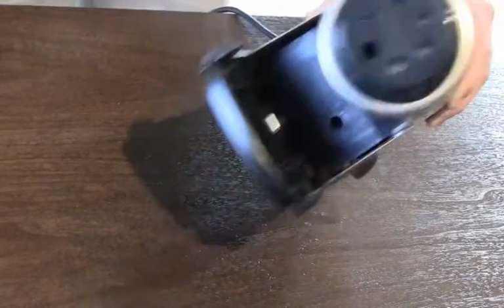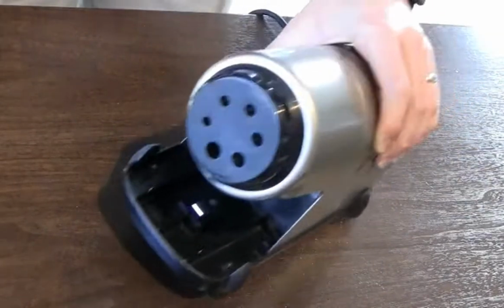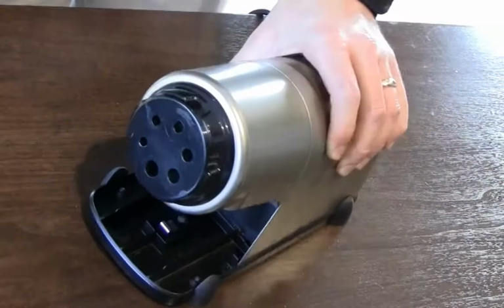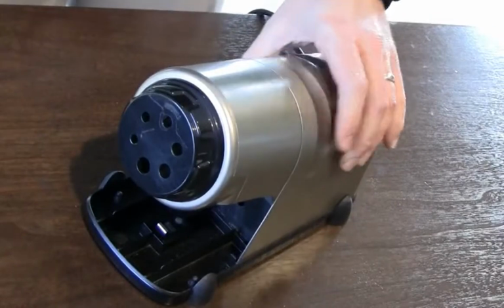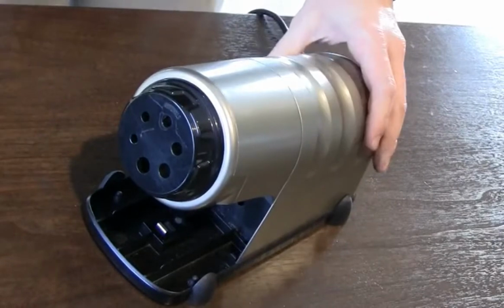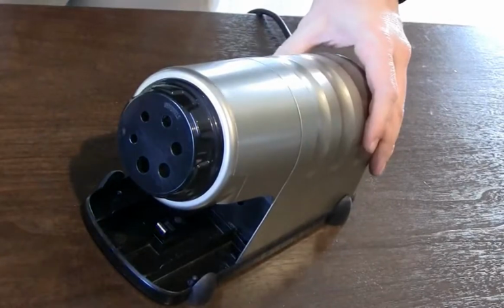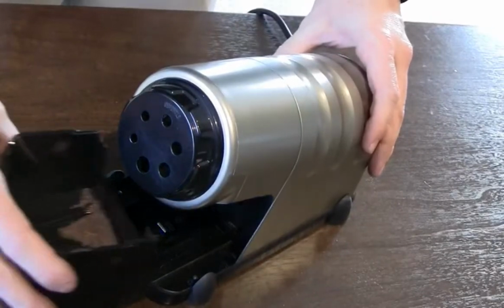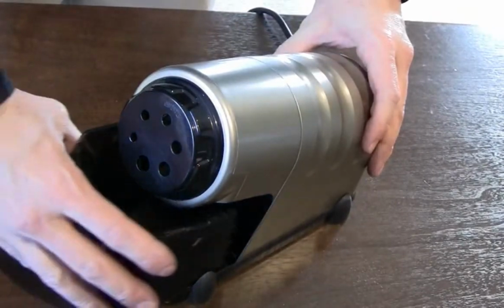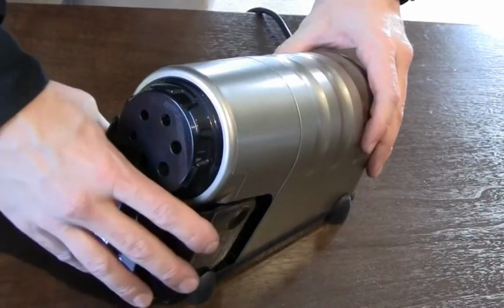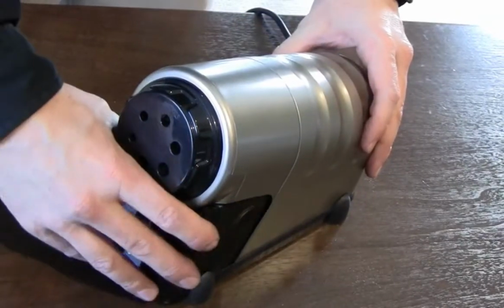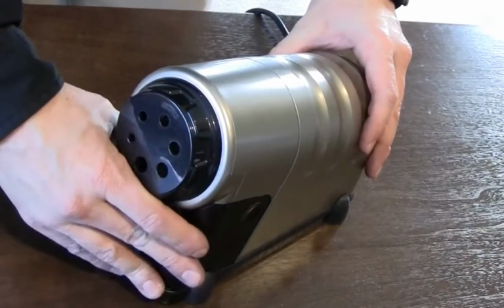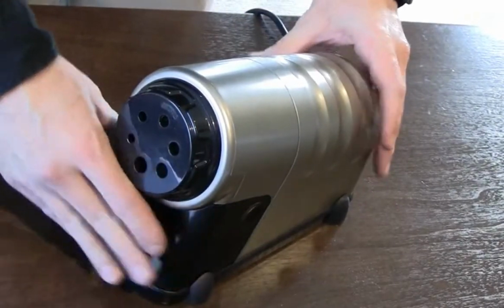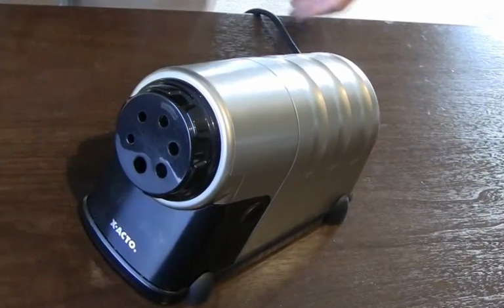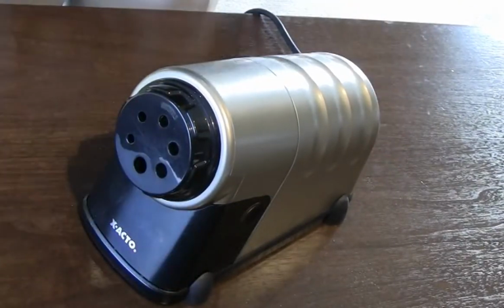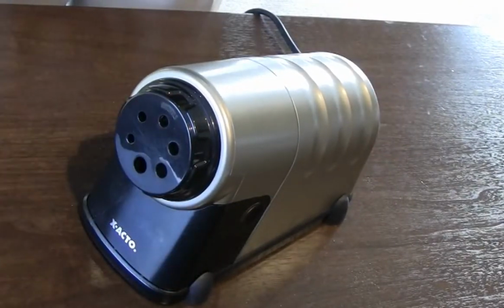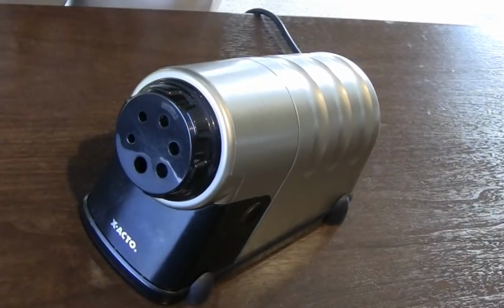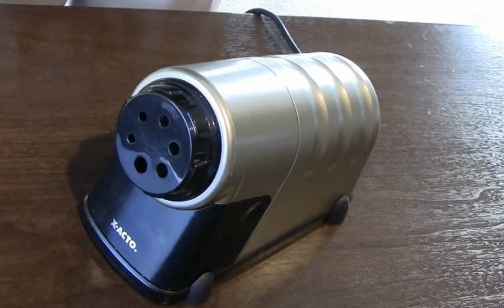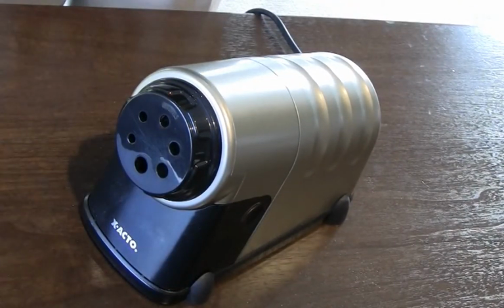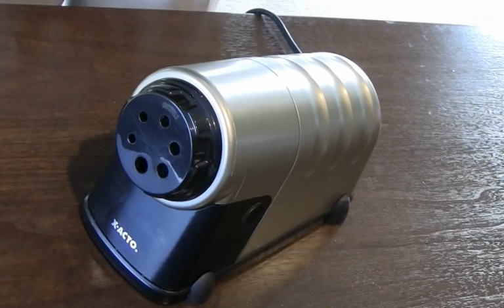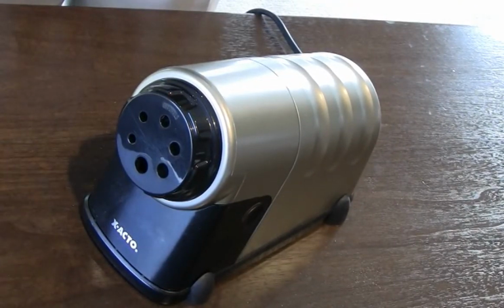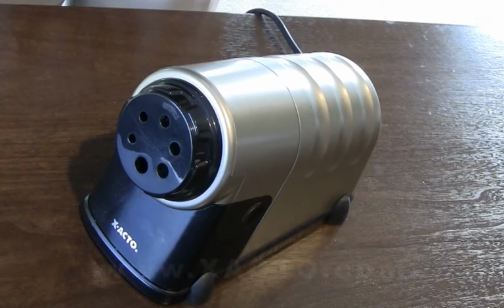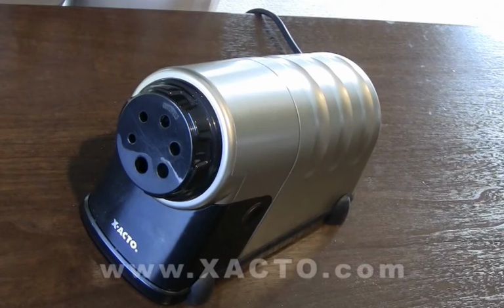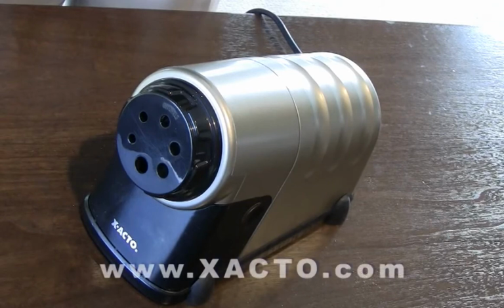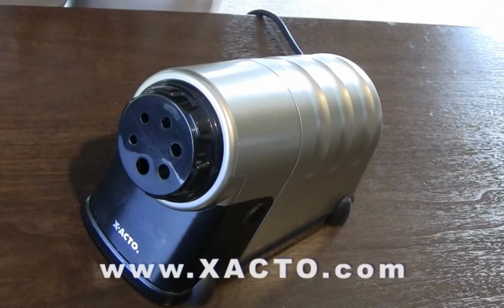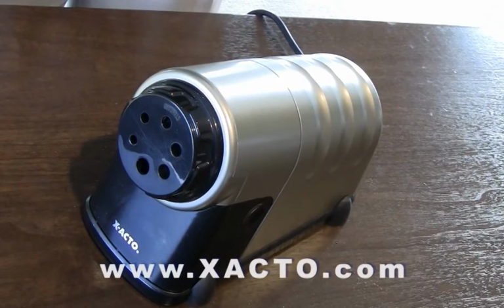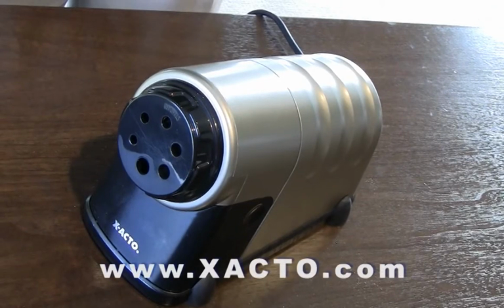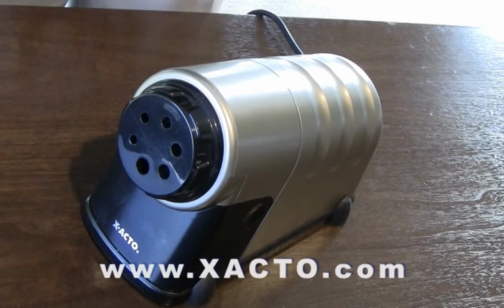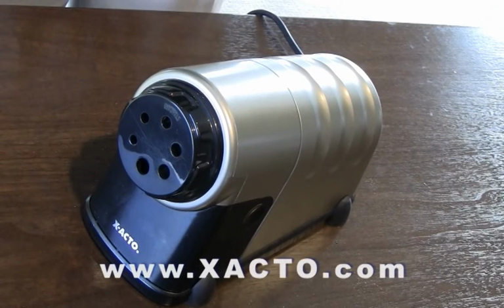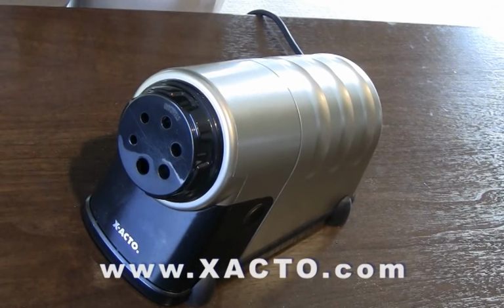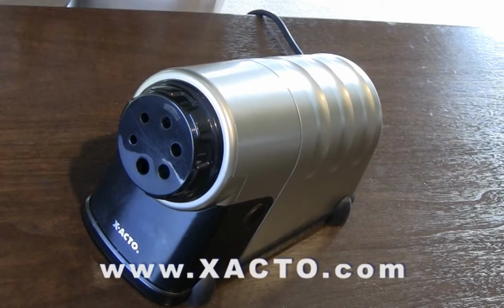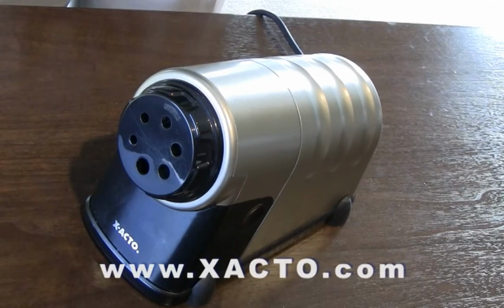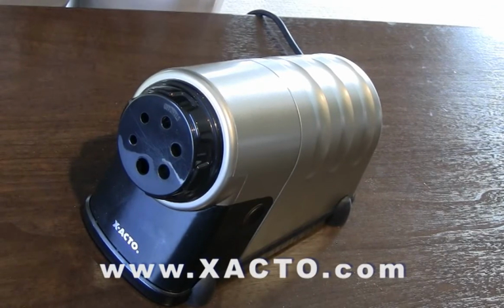When finished, plug back into the wall and the sharpener is ready for use. For more info on X-Acto products or to review more troubleshooting tips, visit X-Acto.com.